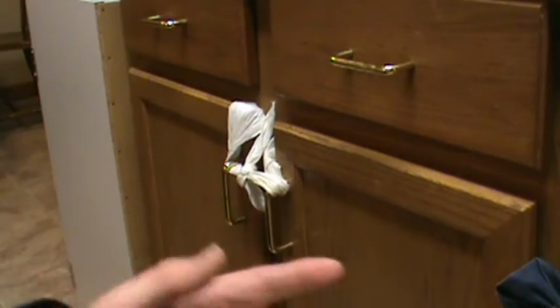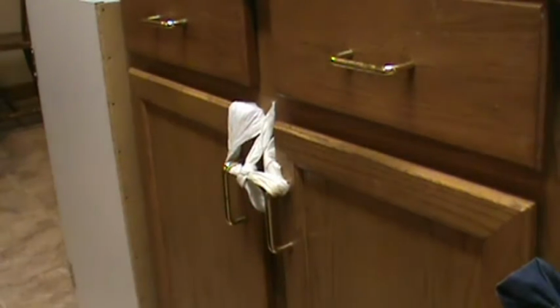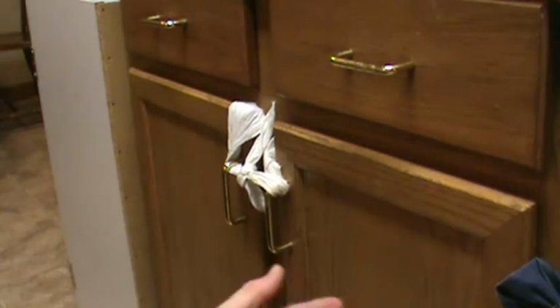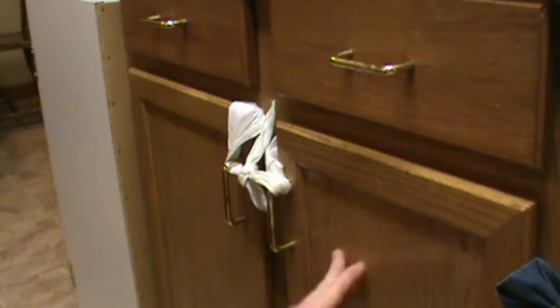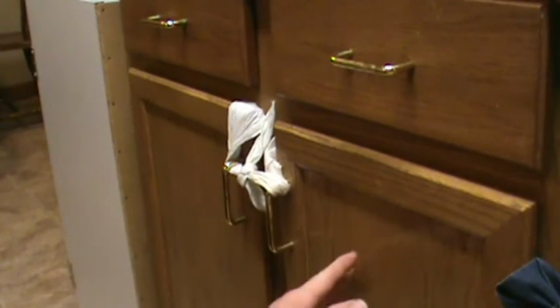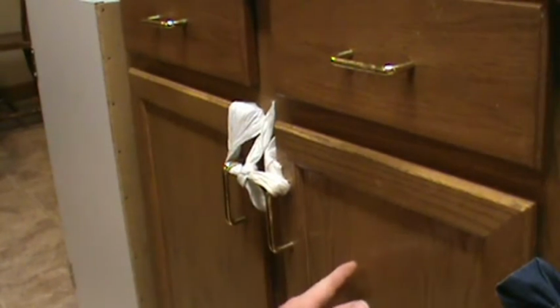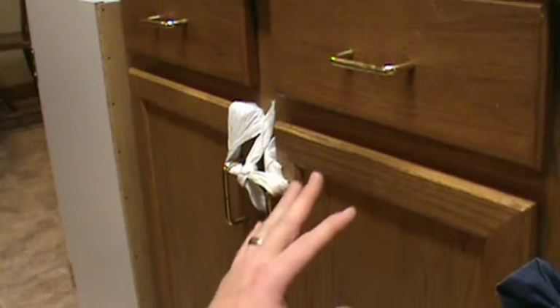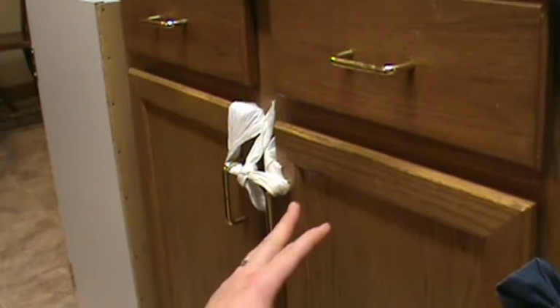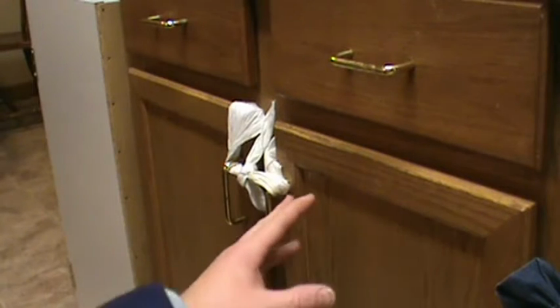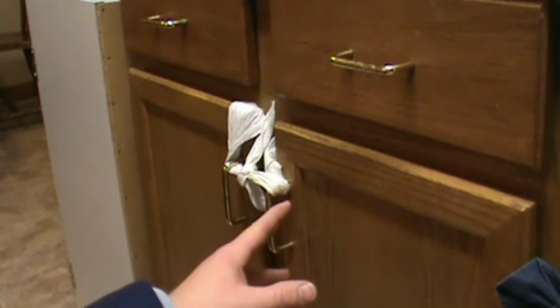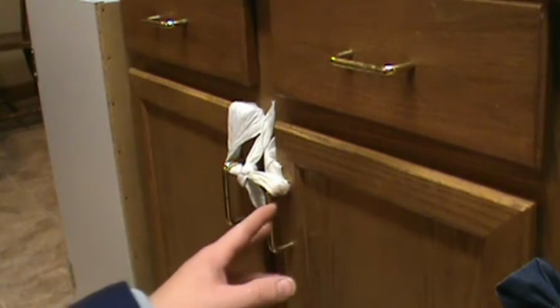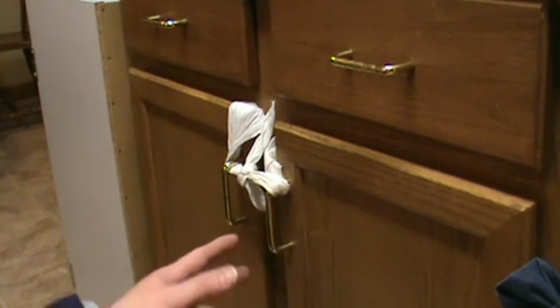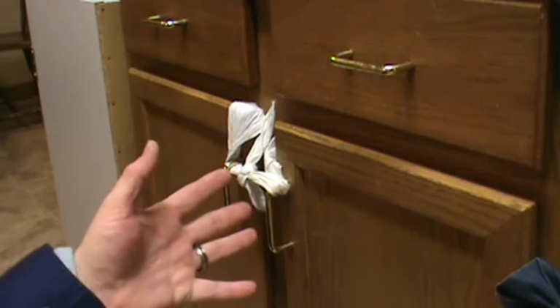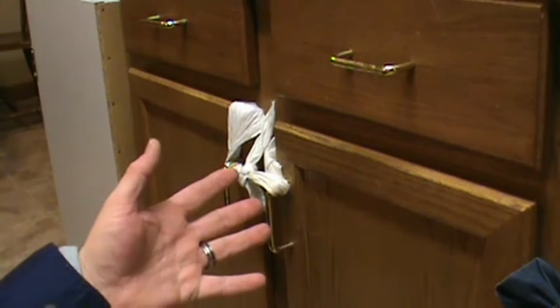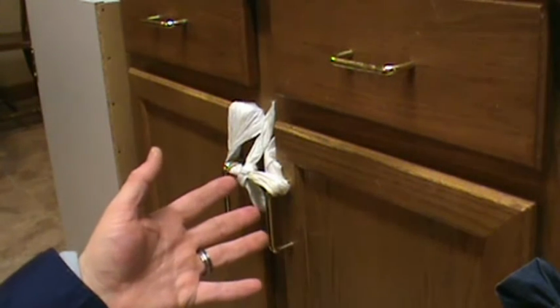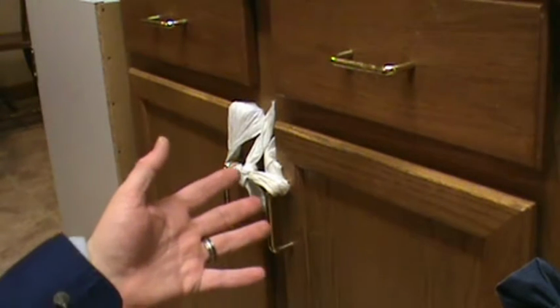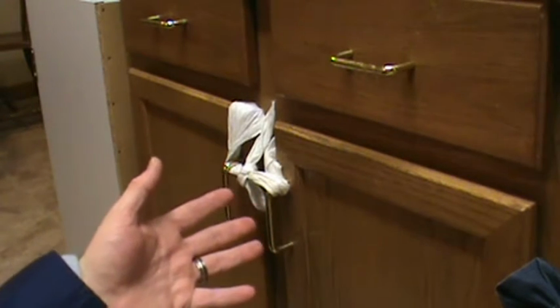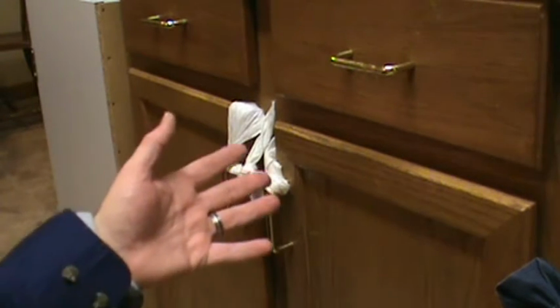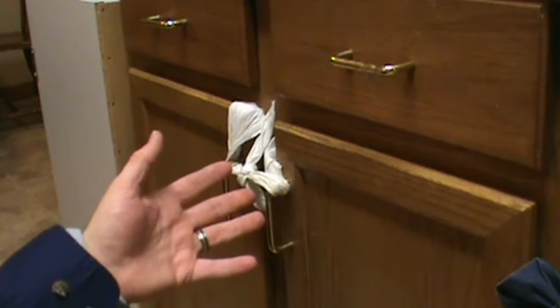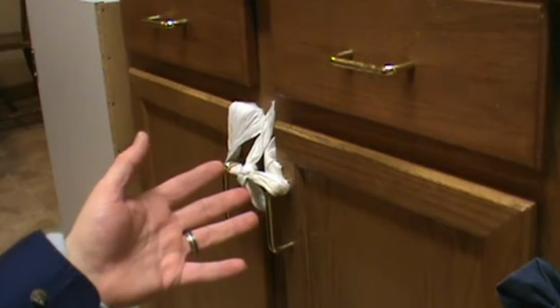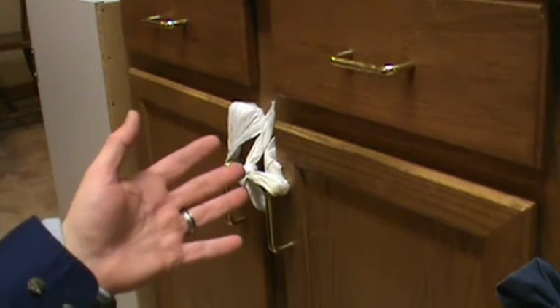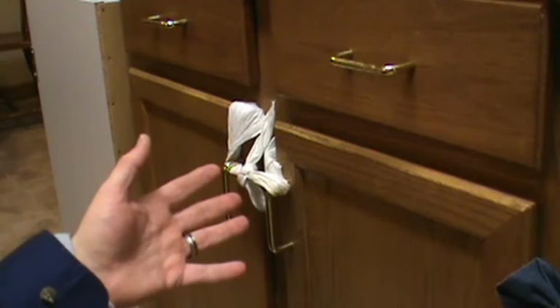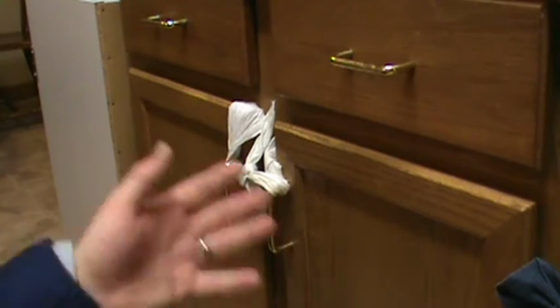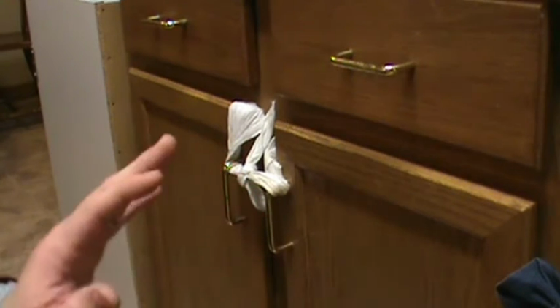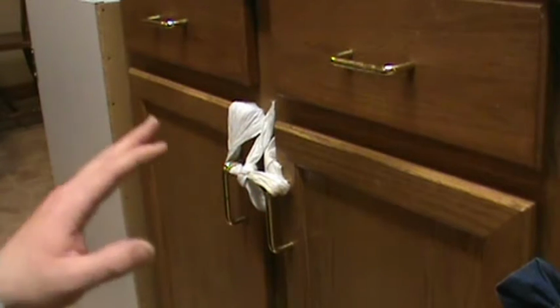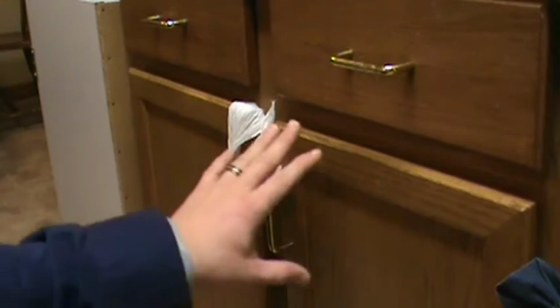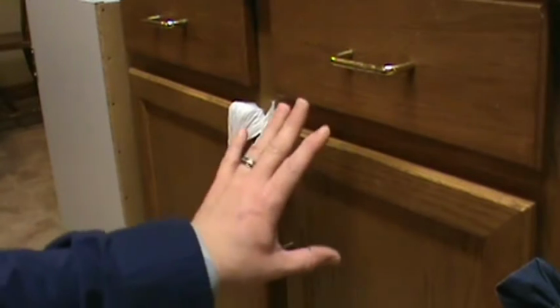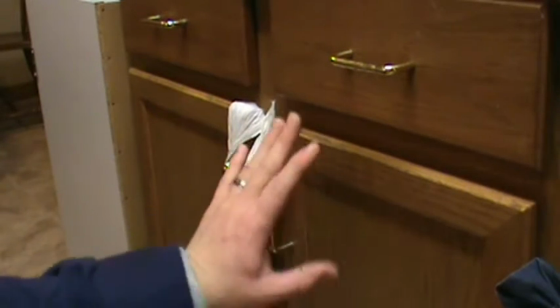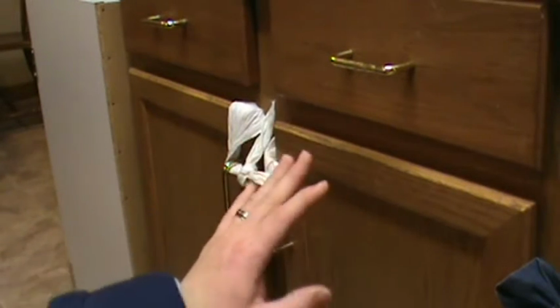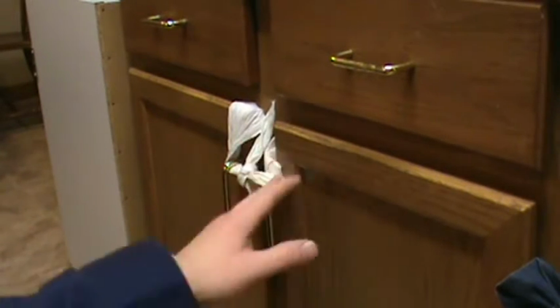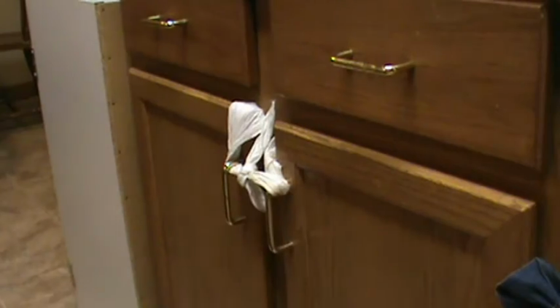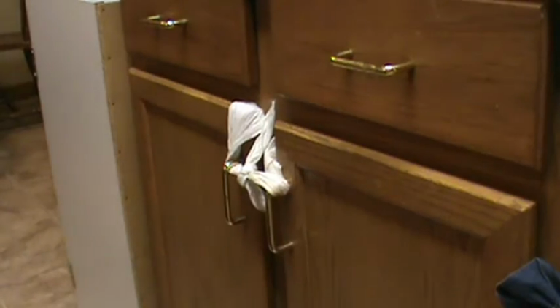This is a poison cupboard. This is where we keep the cleaning ingredients — the stuff that will kill an adult as well as a kid, or multiple kids. And it can be incendiary. So just keep them out of those cupboards, for sure.